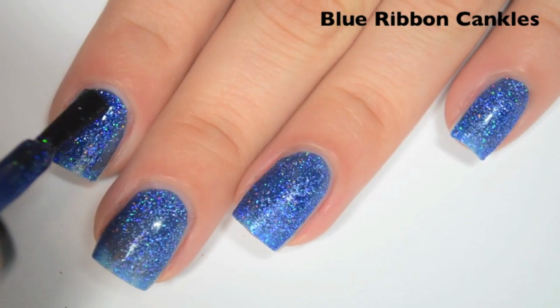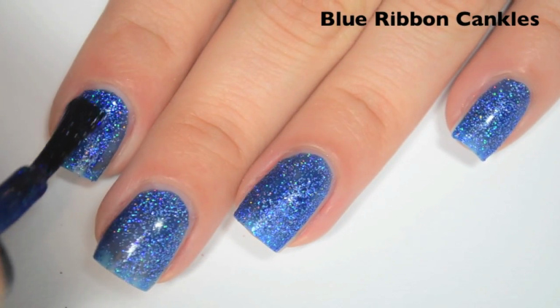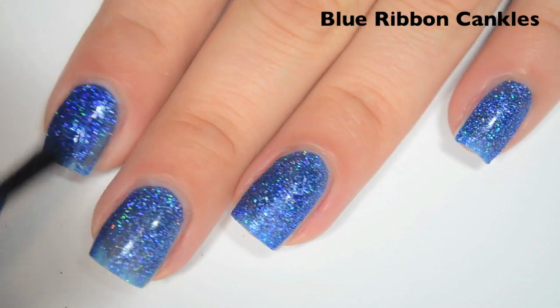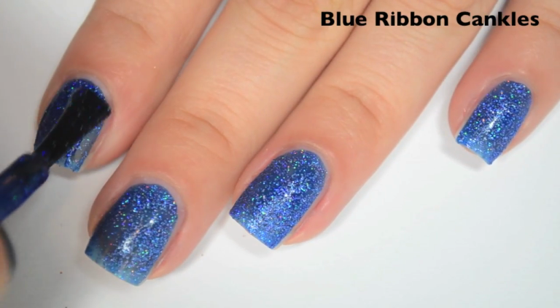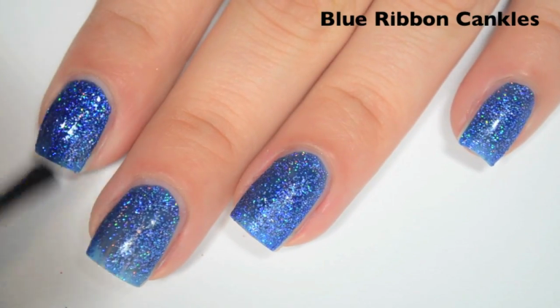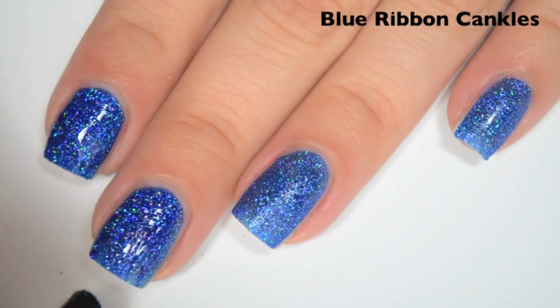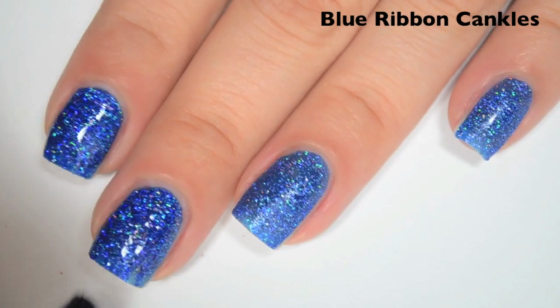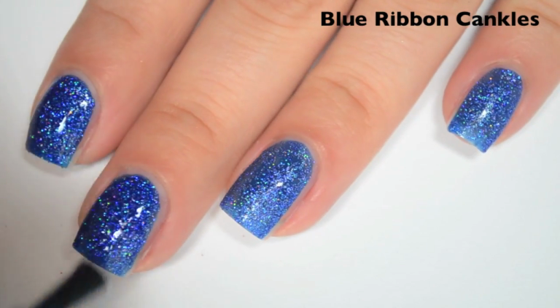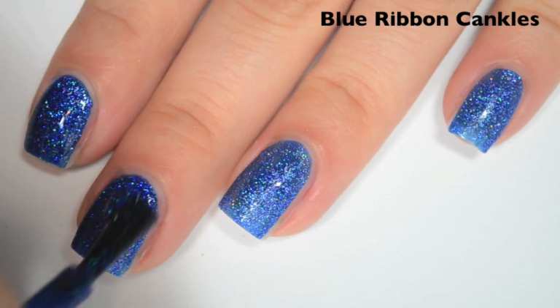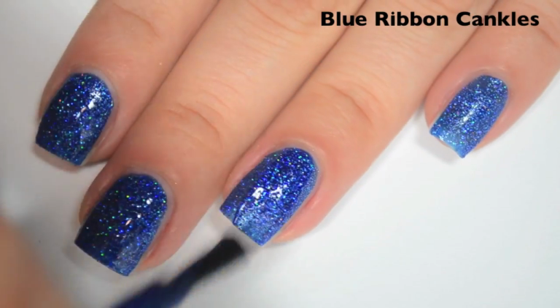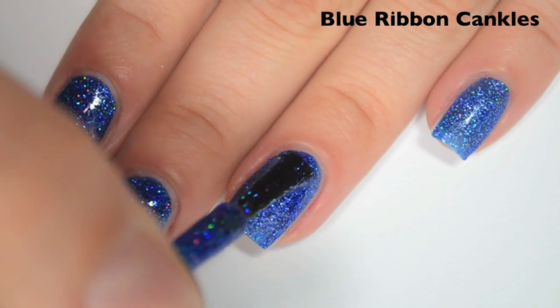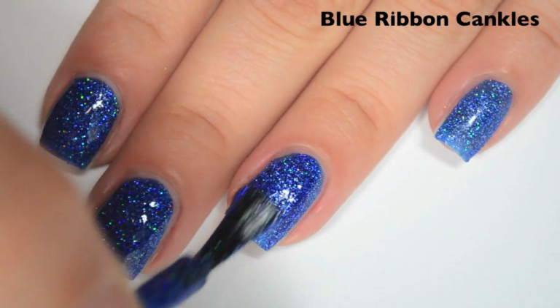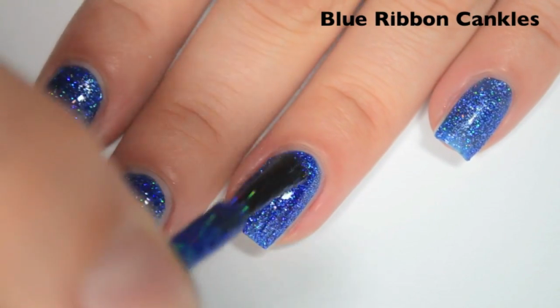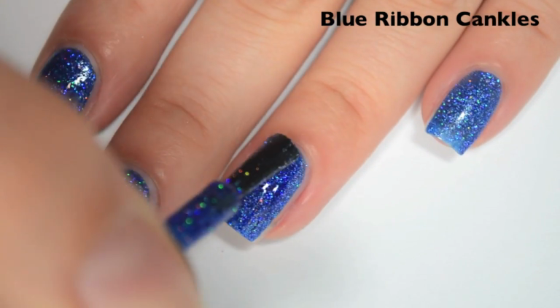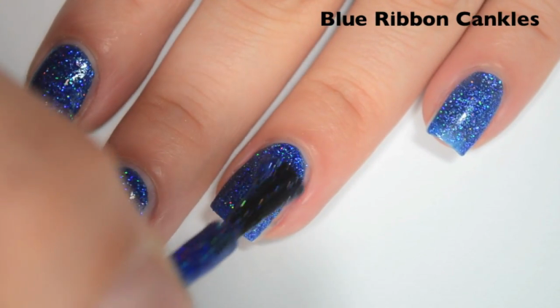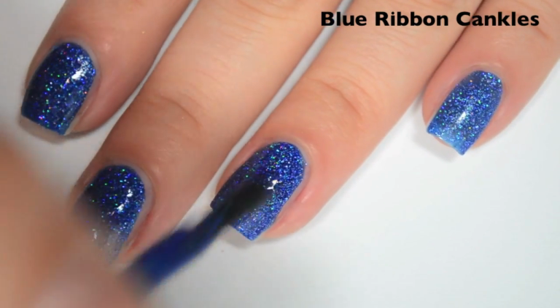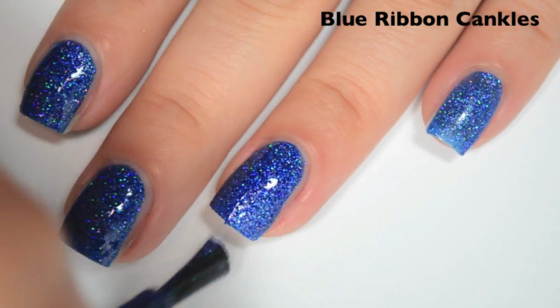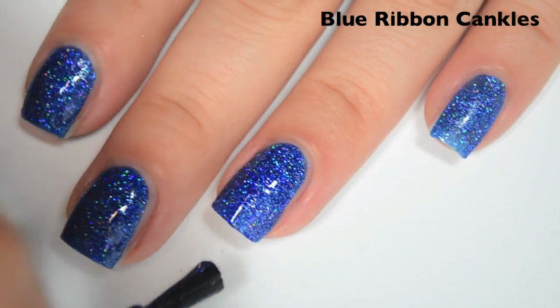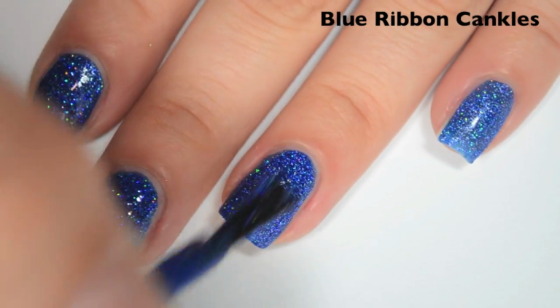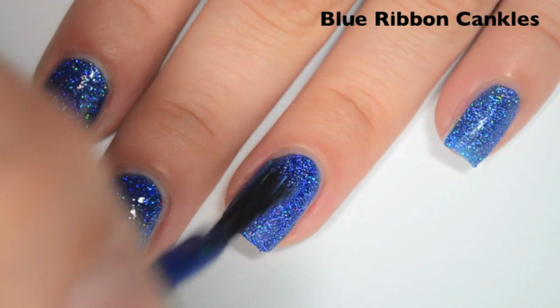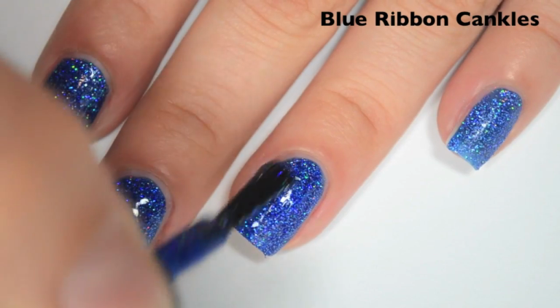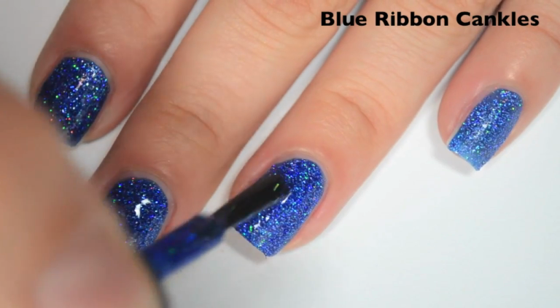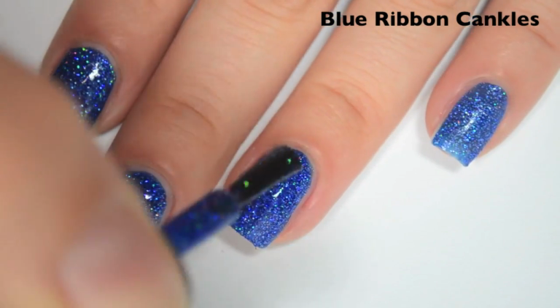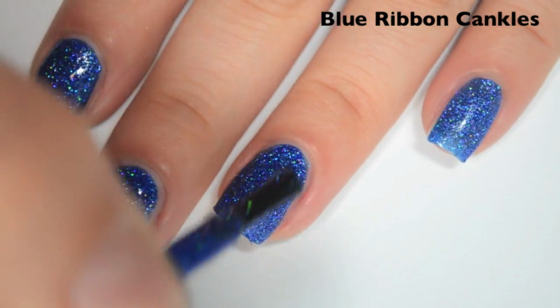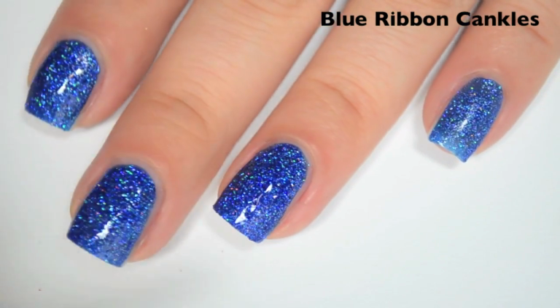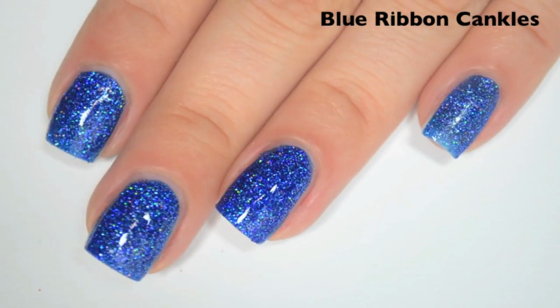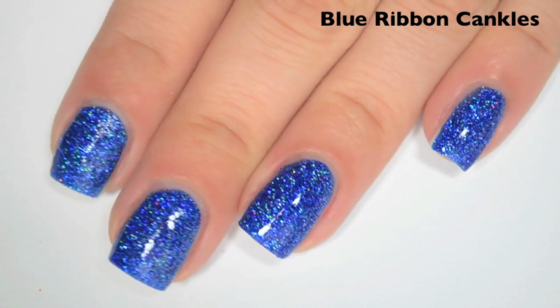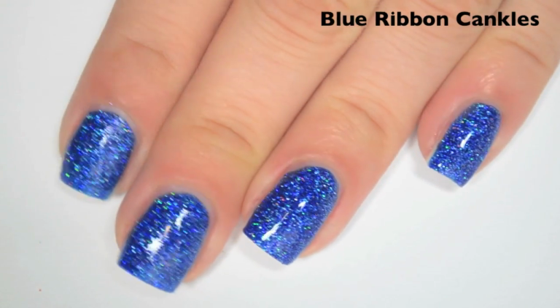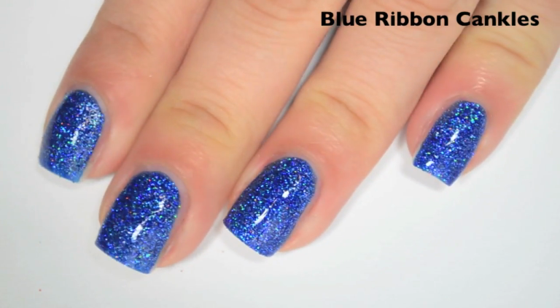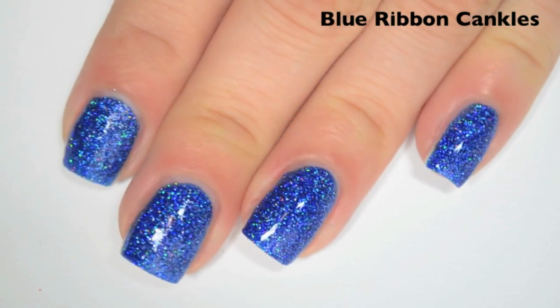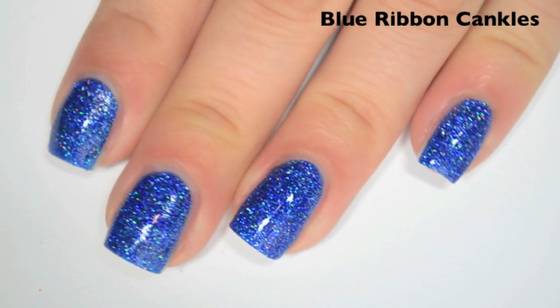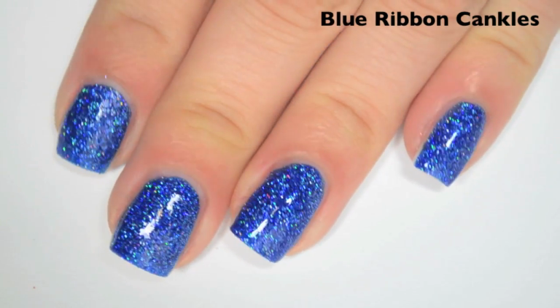Here is two coats. This one covers completely in two. This will dry pretty gritty because it is a microglitter, so you will need a good top coat — maybe even two coats of top coat — to smooth it out and make it glassy. There is two coats of Blue Ribbon Cankles.